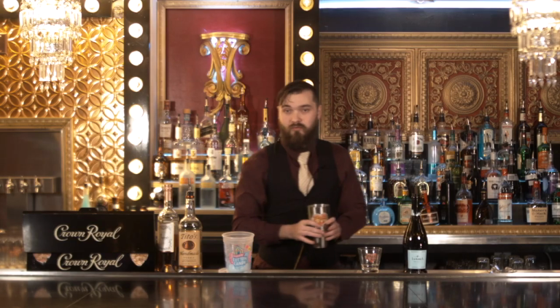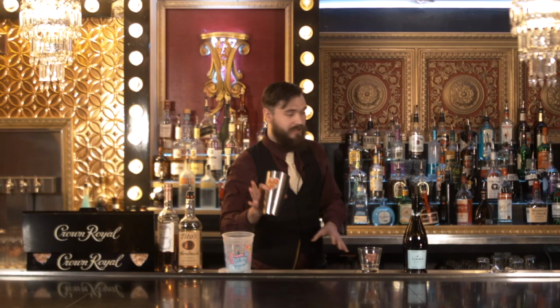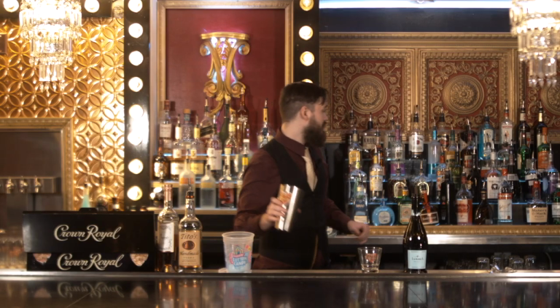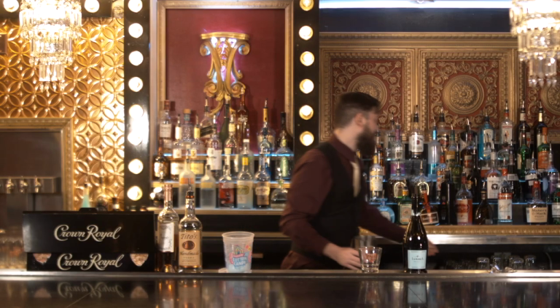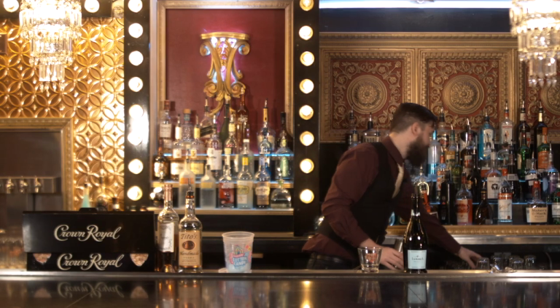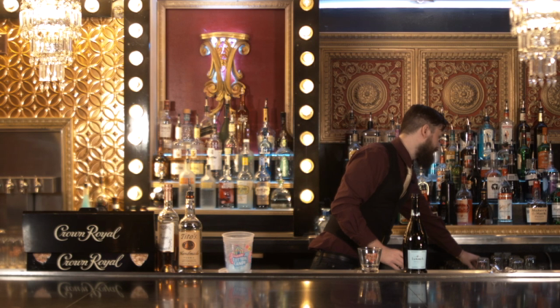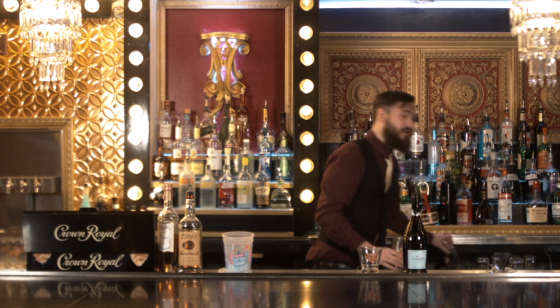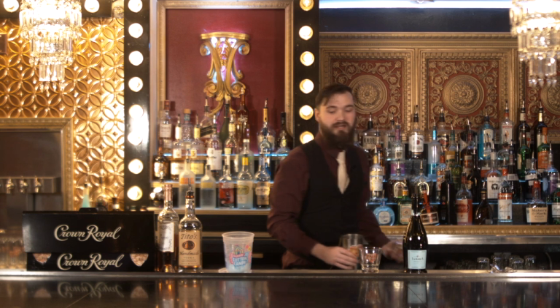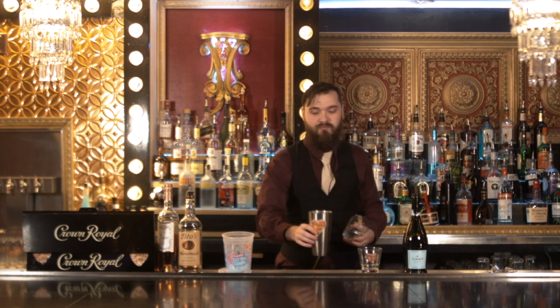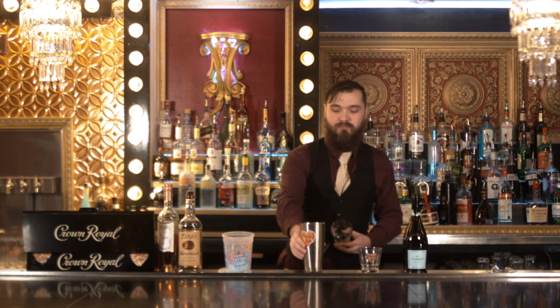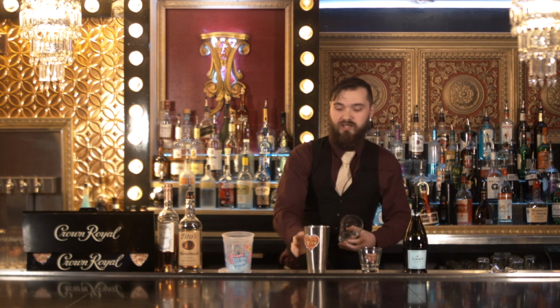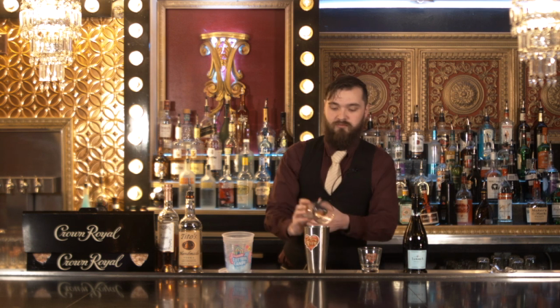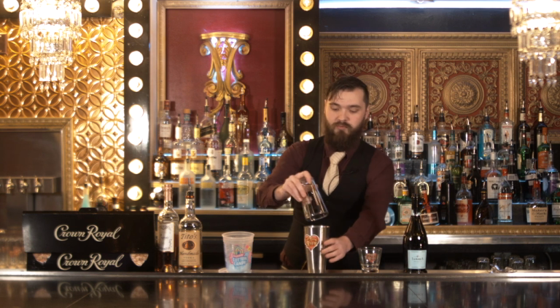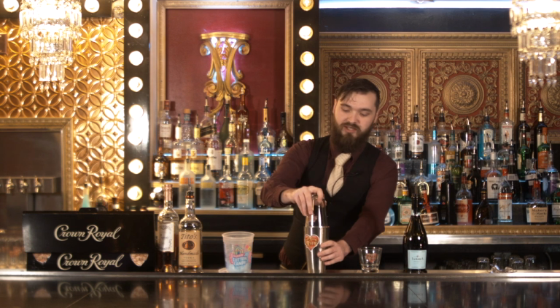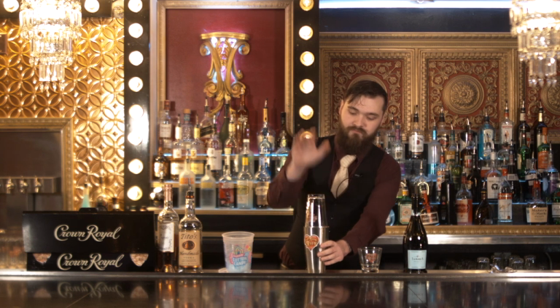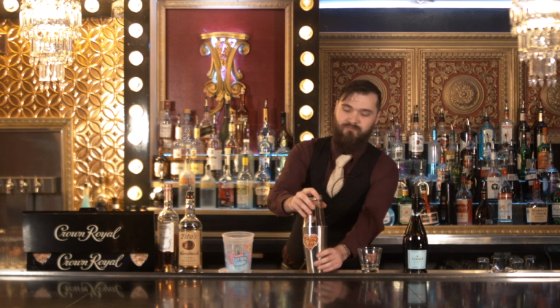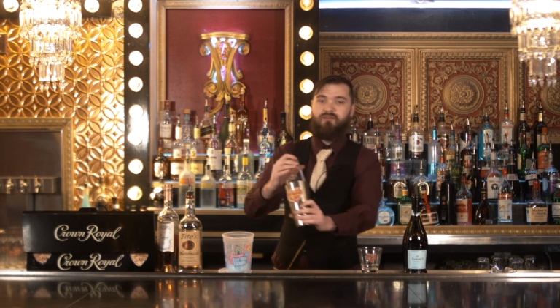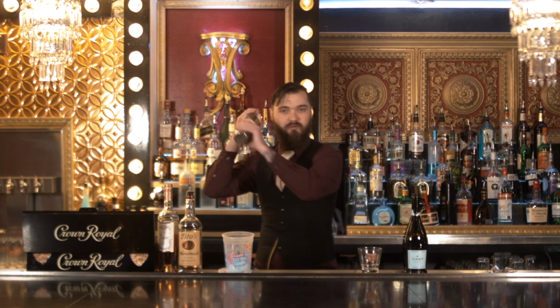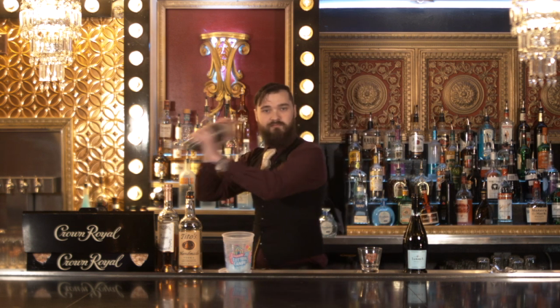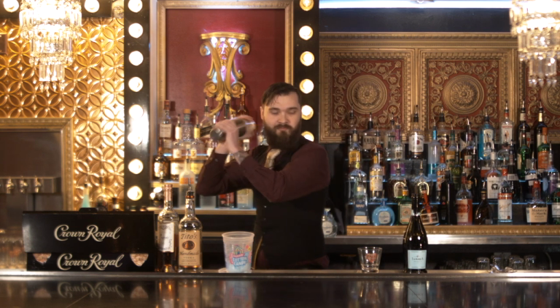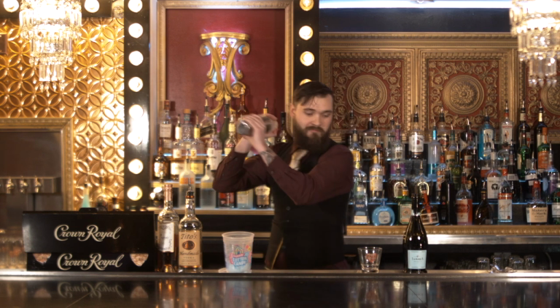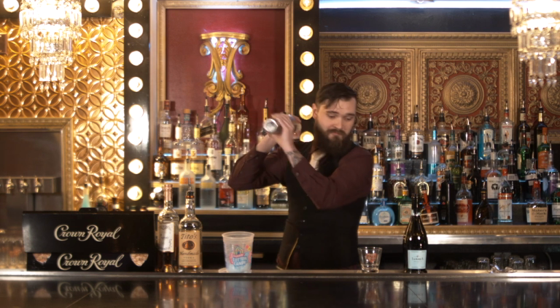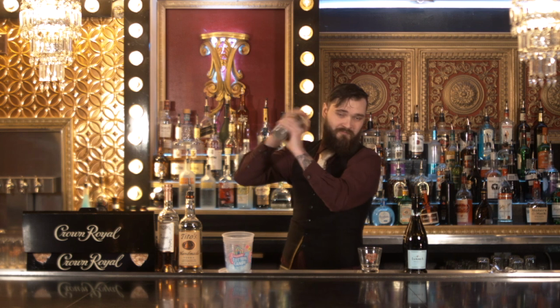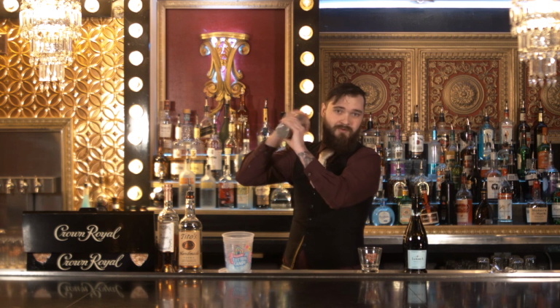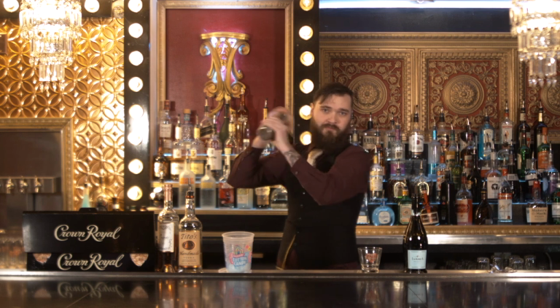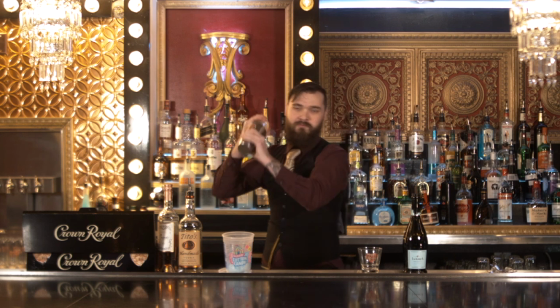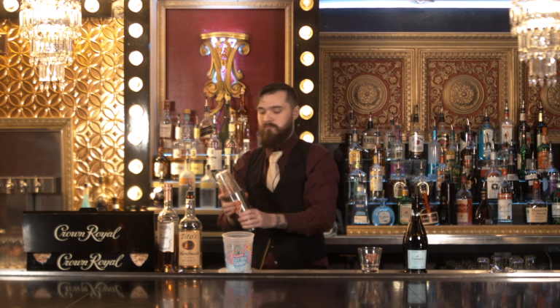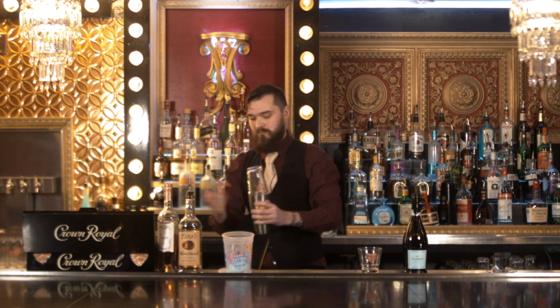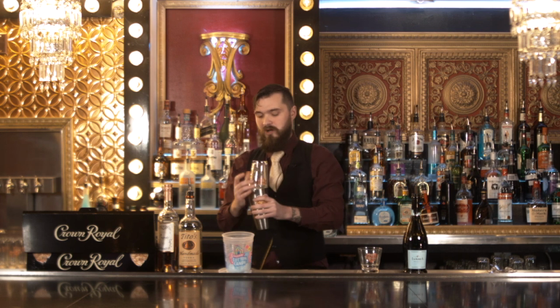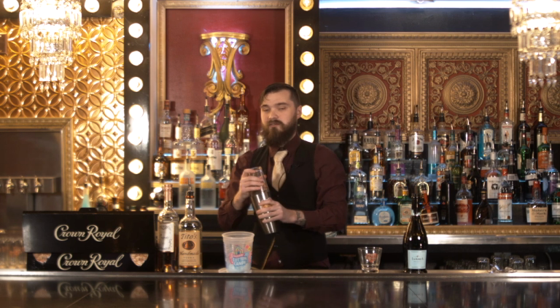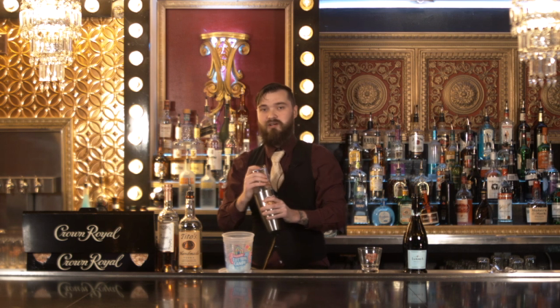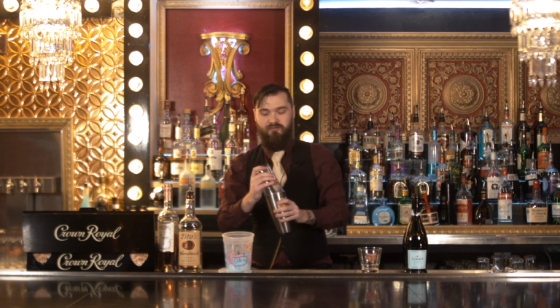Once we have that in our shaker glass, we're going to go ahead, put that down, pop the top, let it rip. All right, bust that loose.